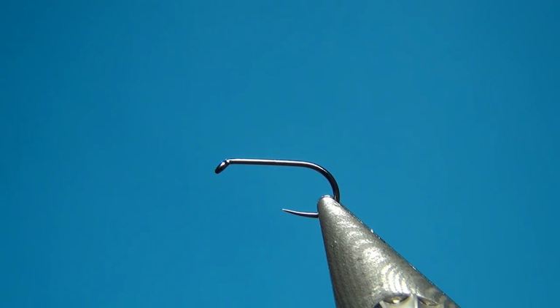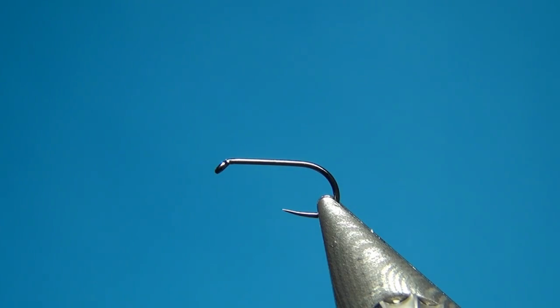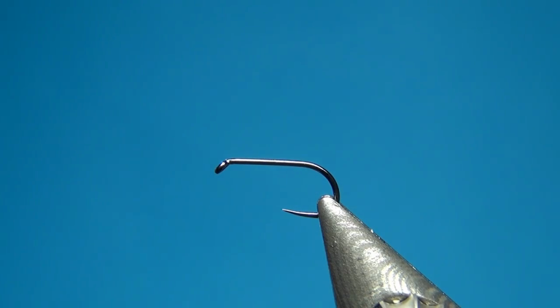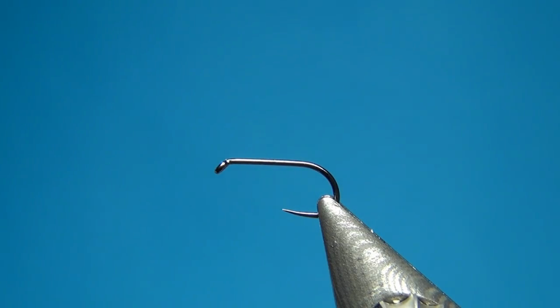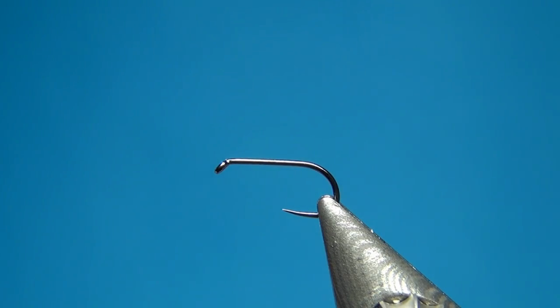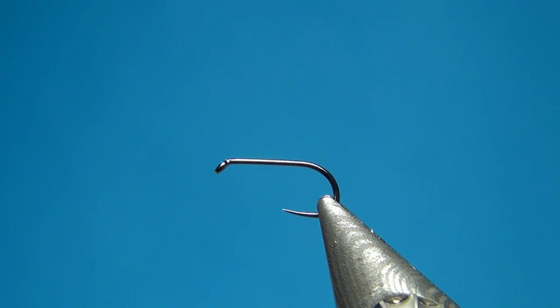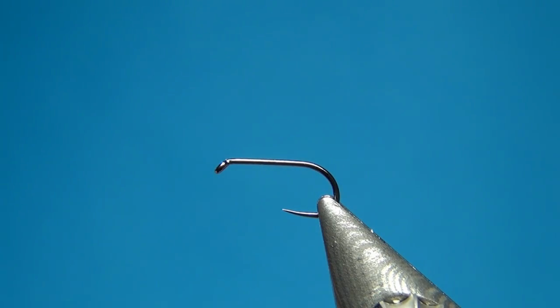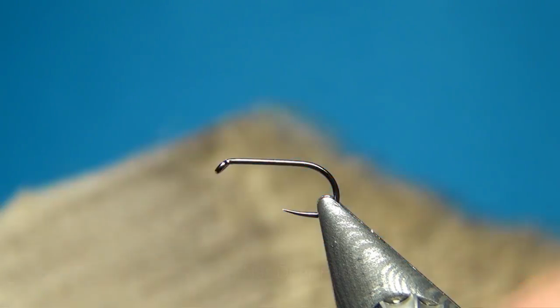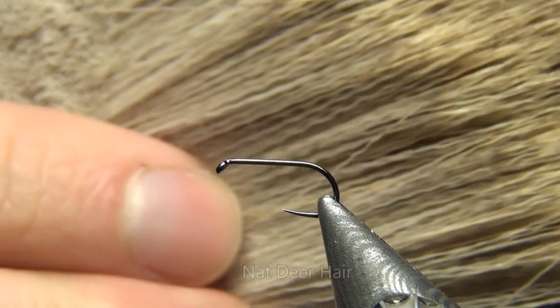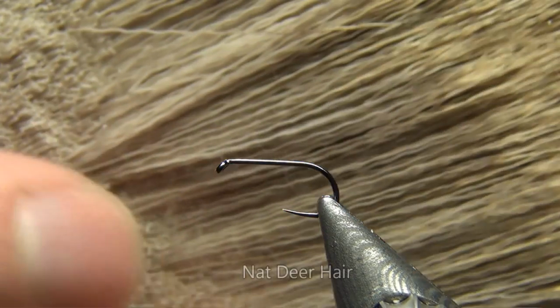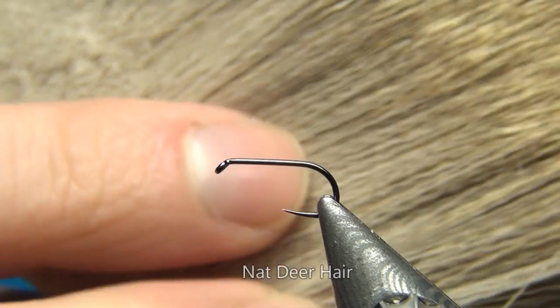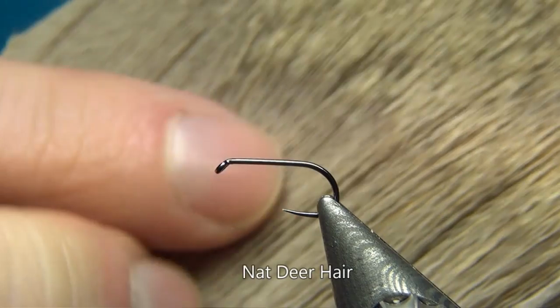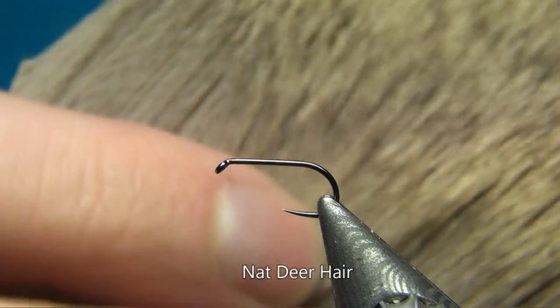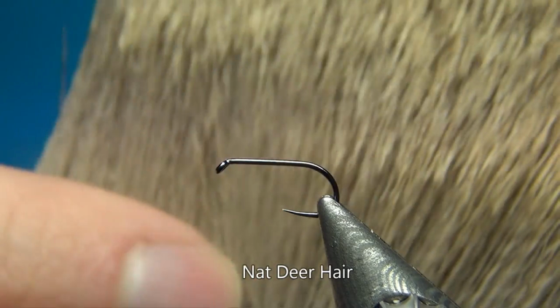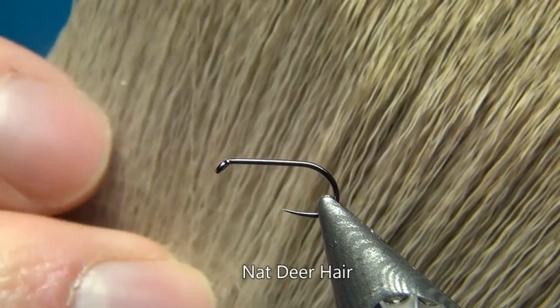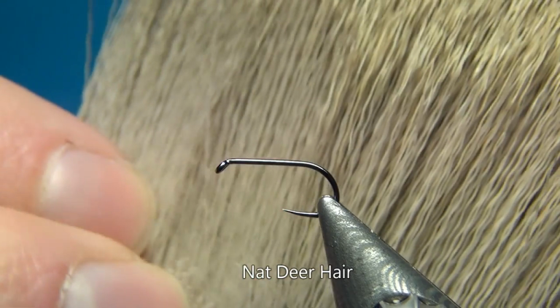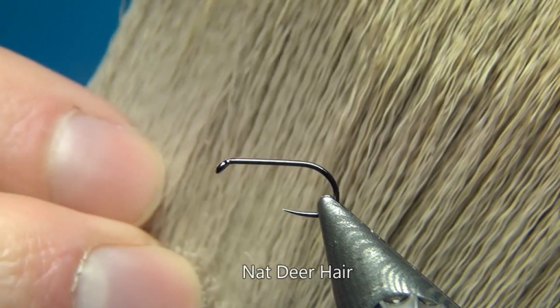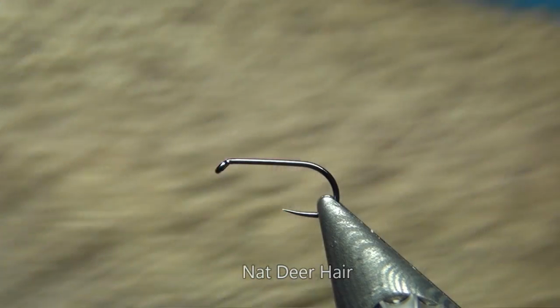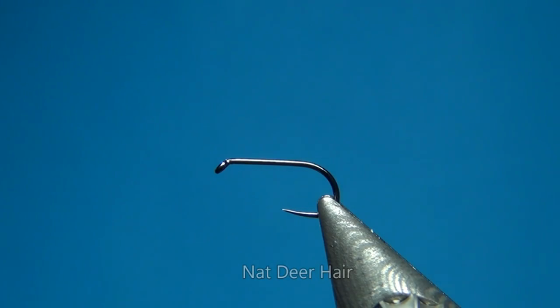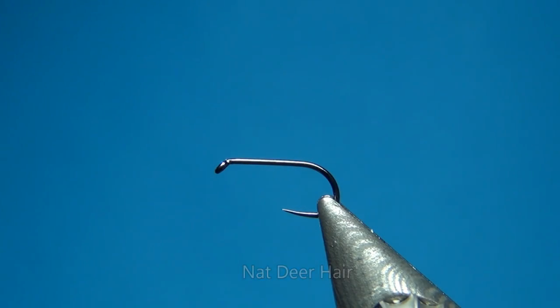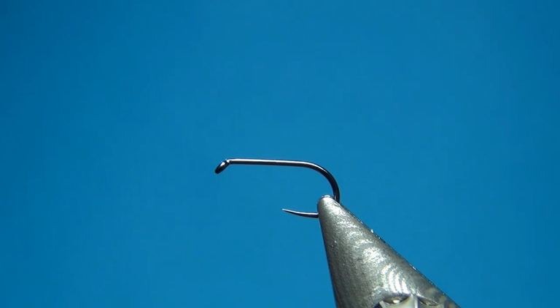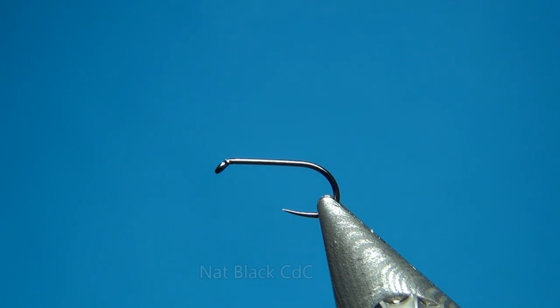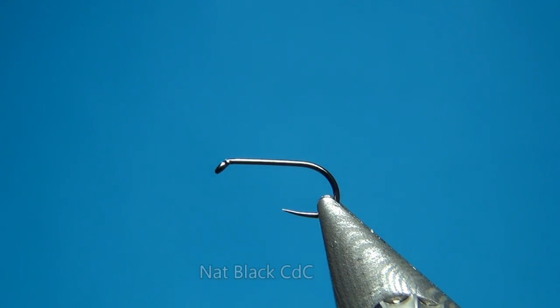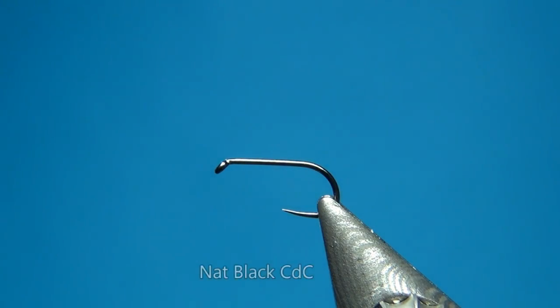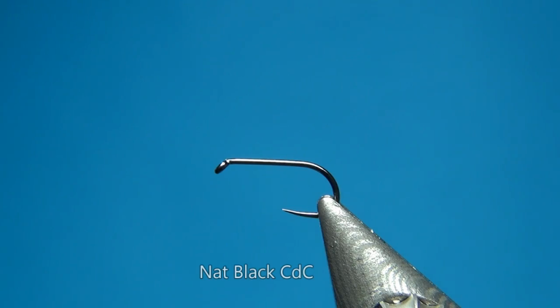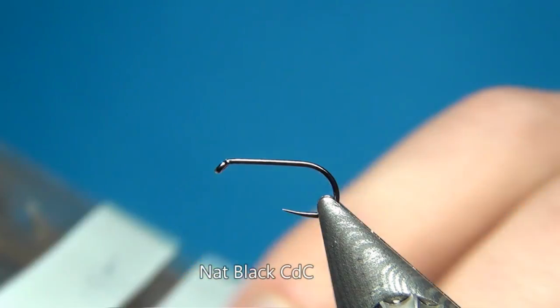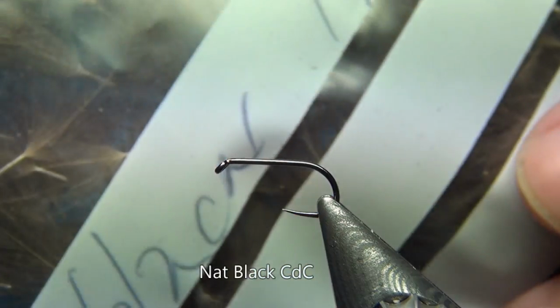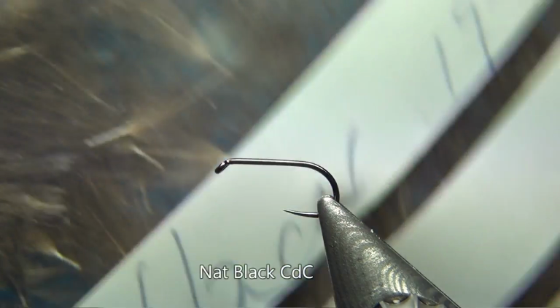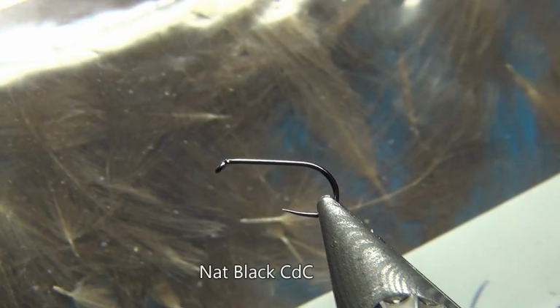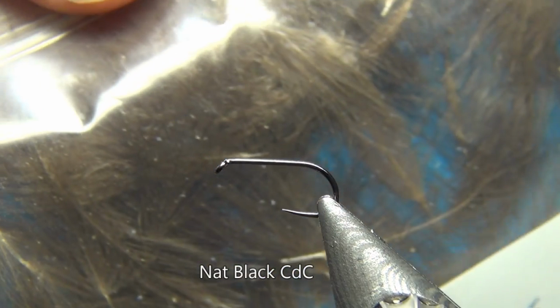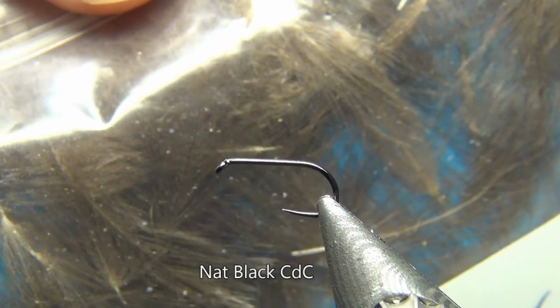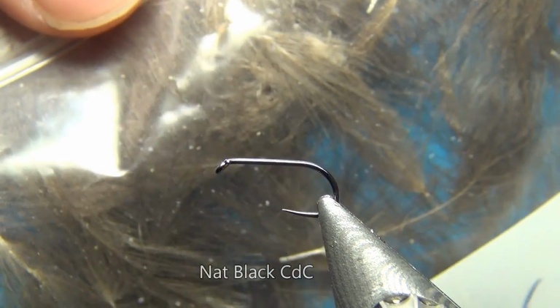The materials for this one are only two: some deer hair — I'm using one that is a little bit lighter — and also some CDC. Here I have some in natural black.